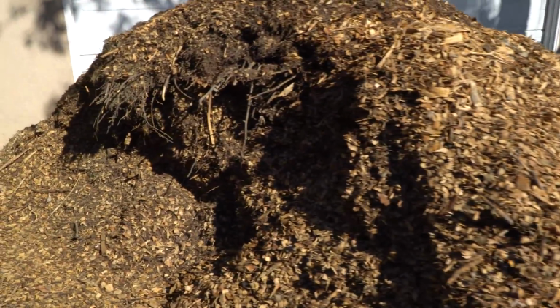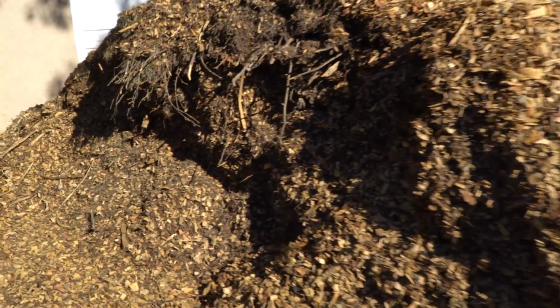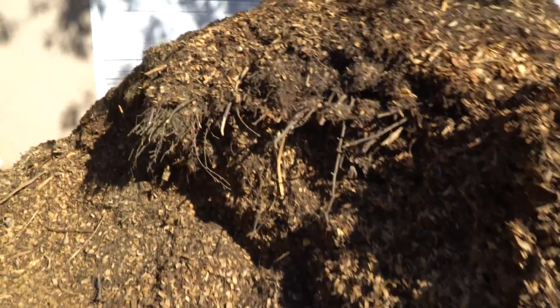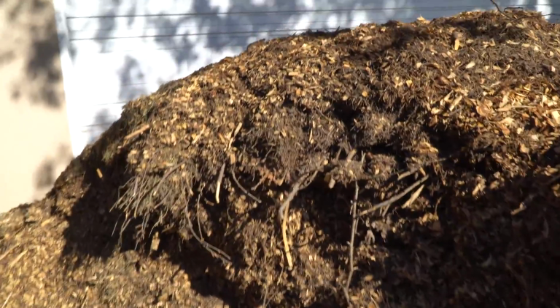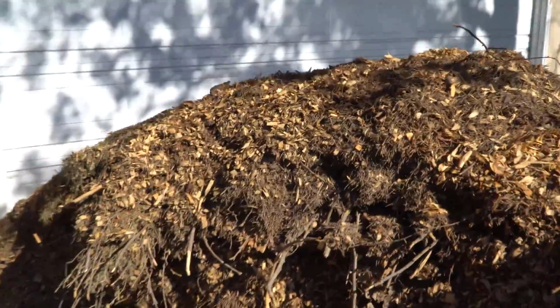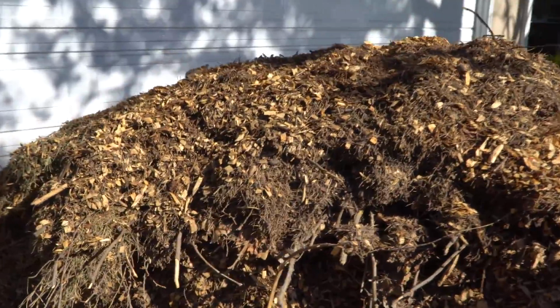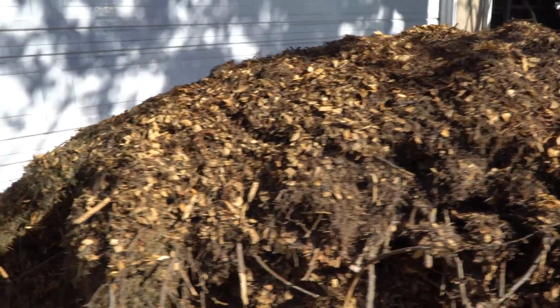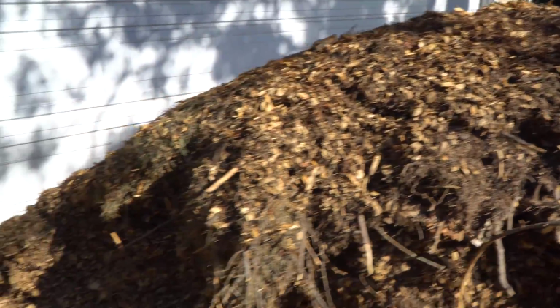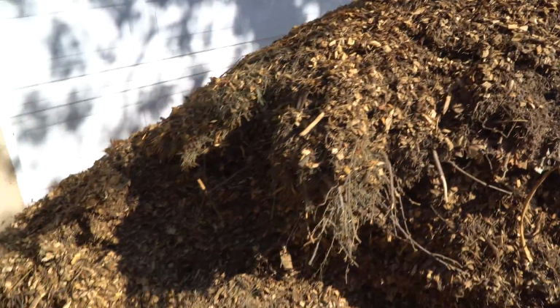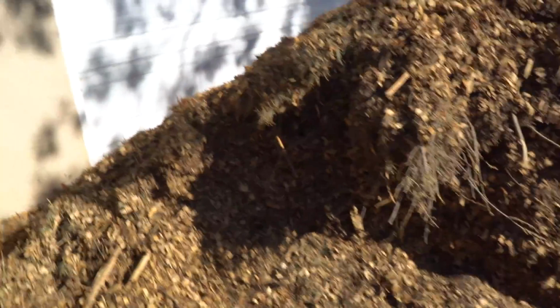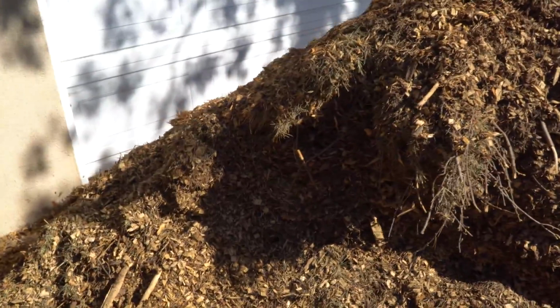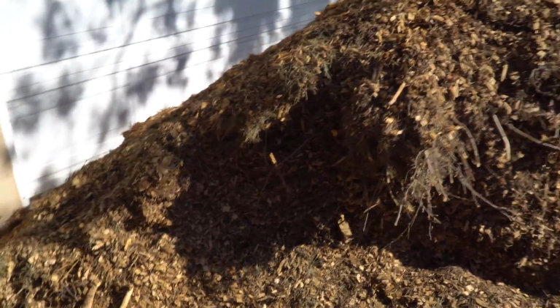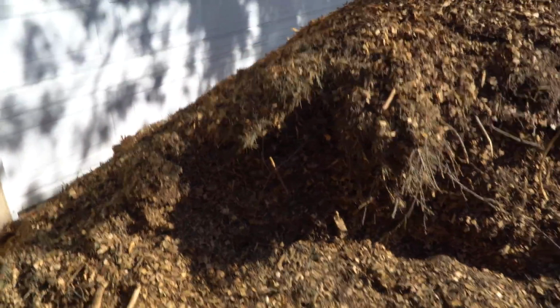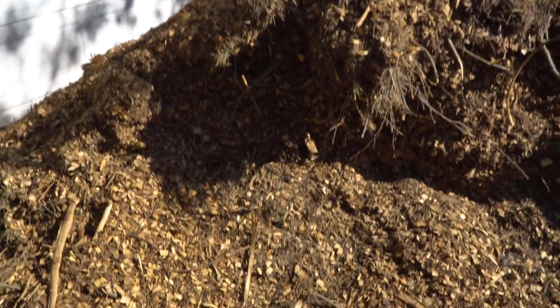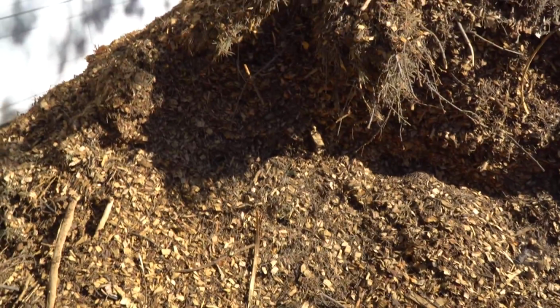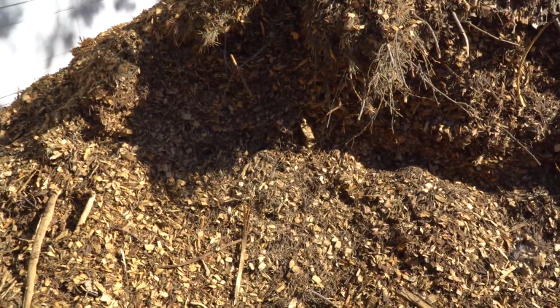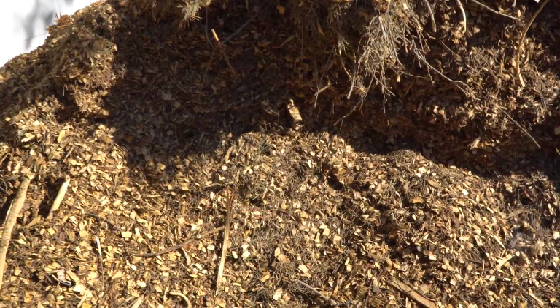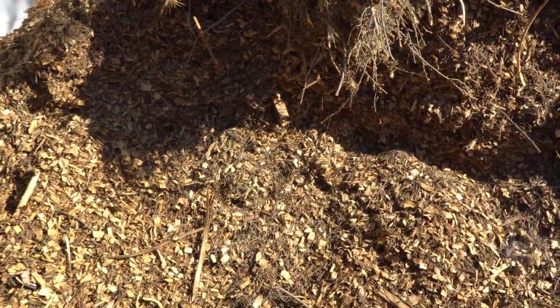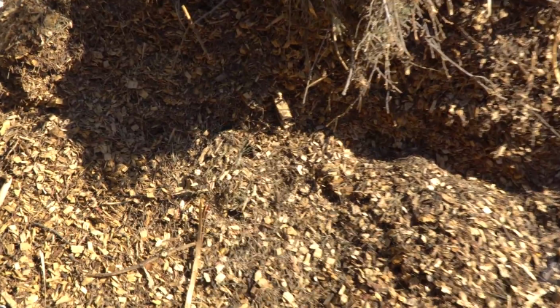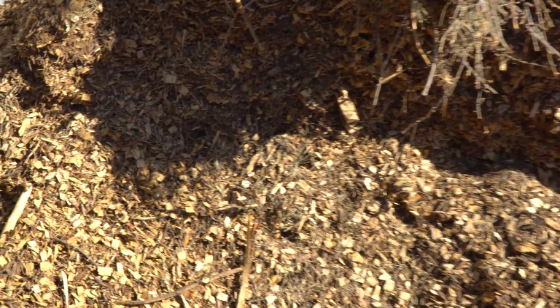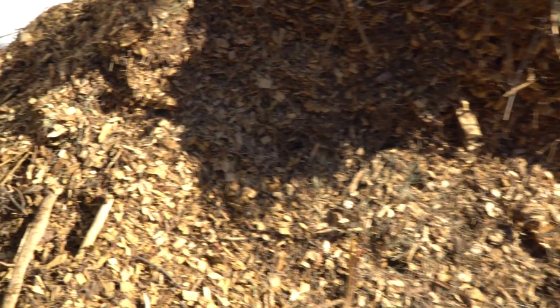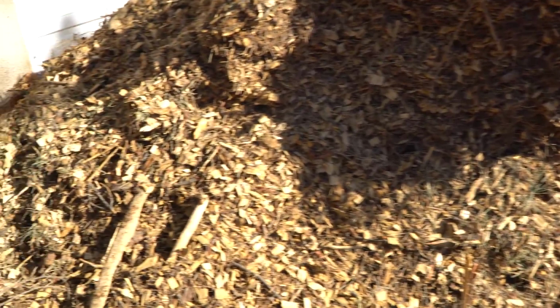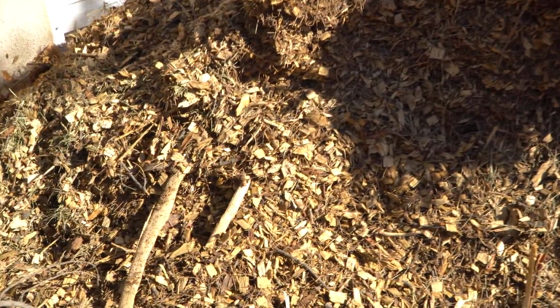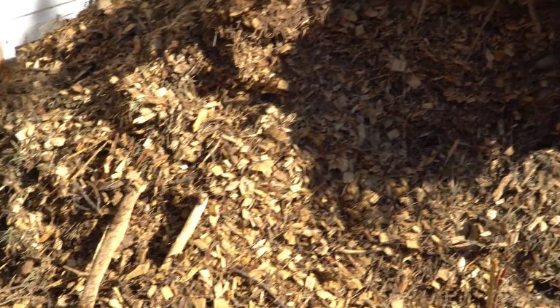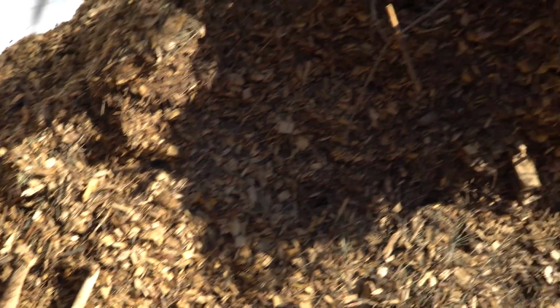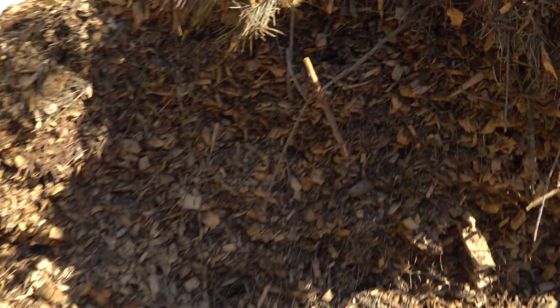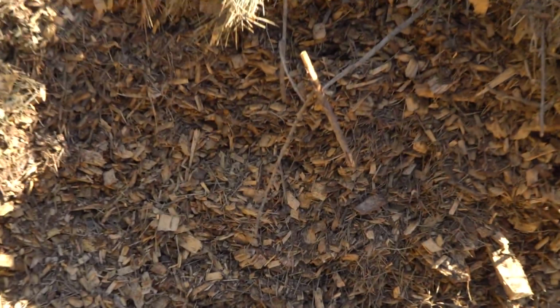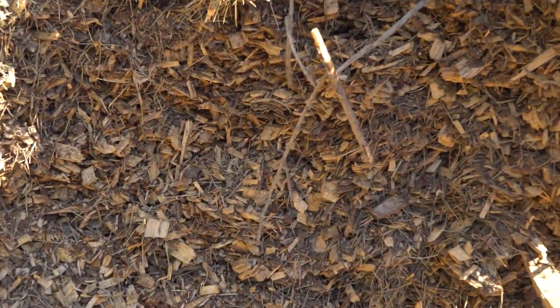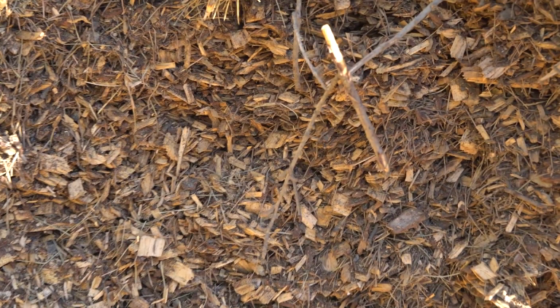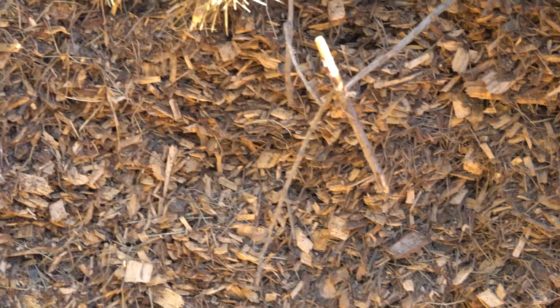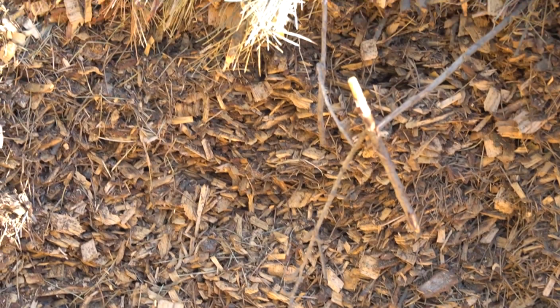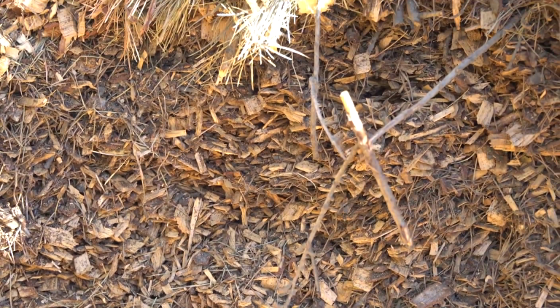I'm going to build this up with just wood chips and whatever came in — shredded wood chips and leaves together — and see if that heats up. And if it doesn't, then I'll start adding coffee grounds after that.